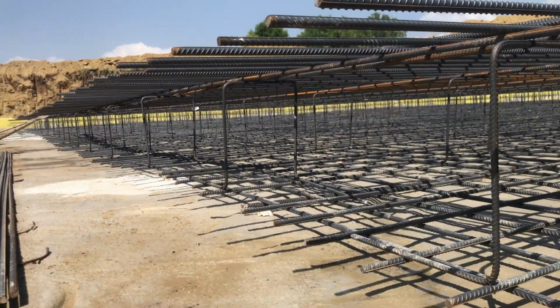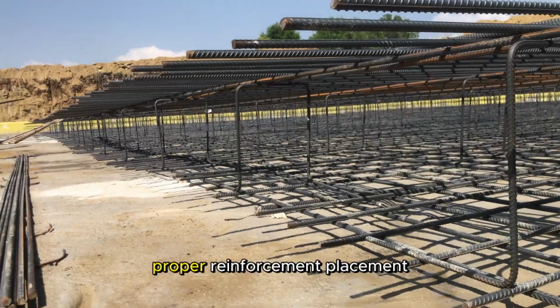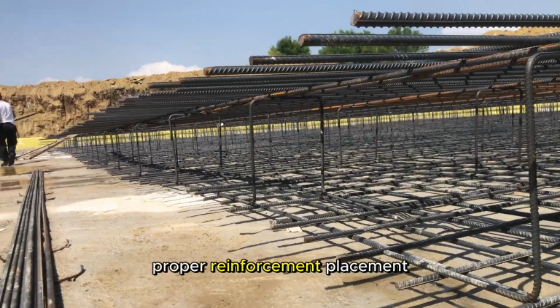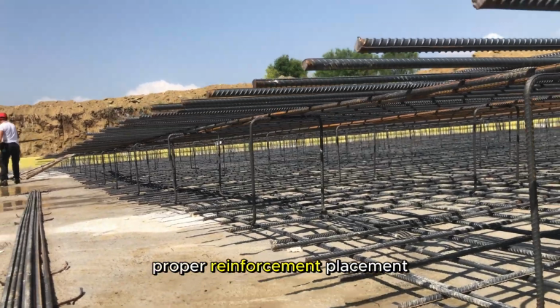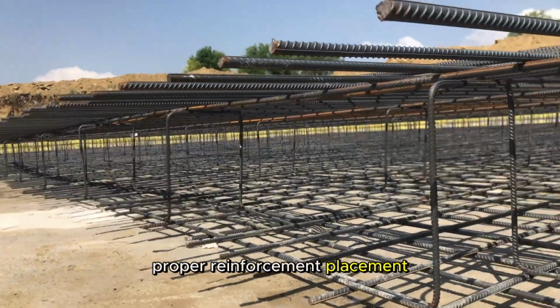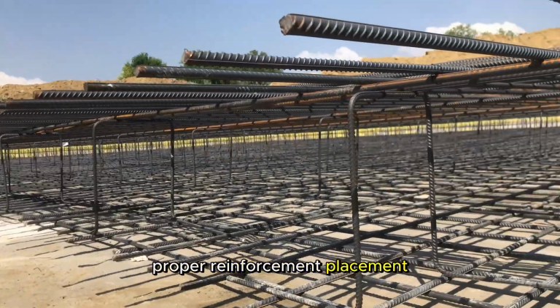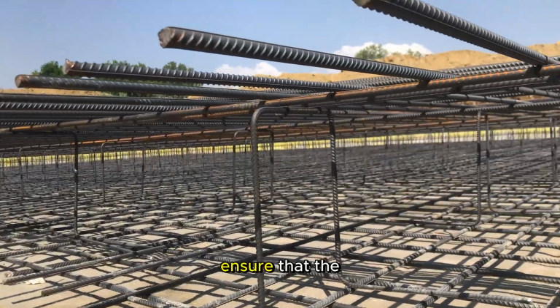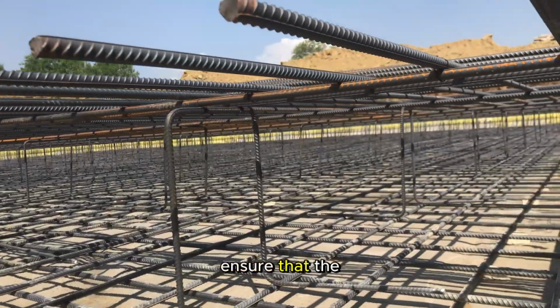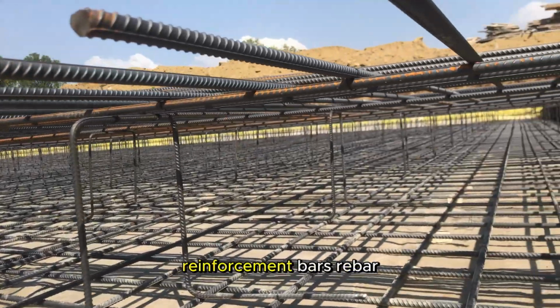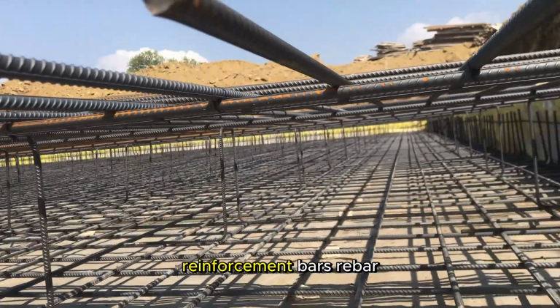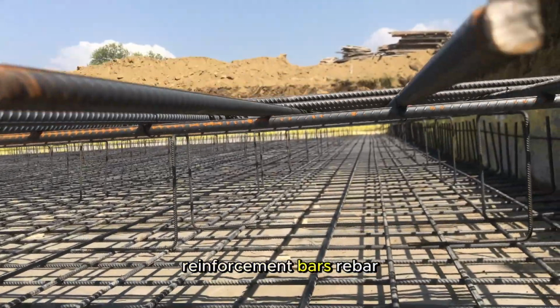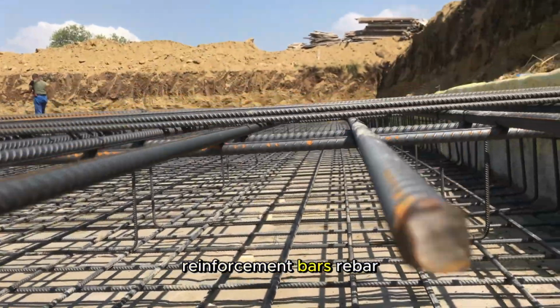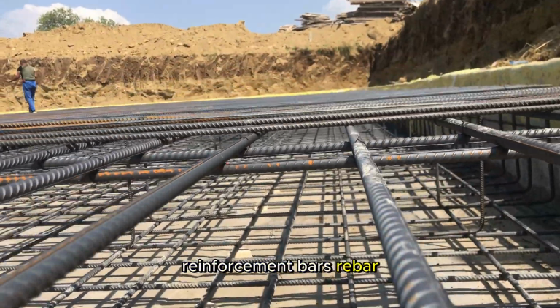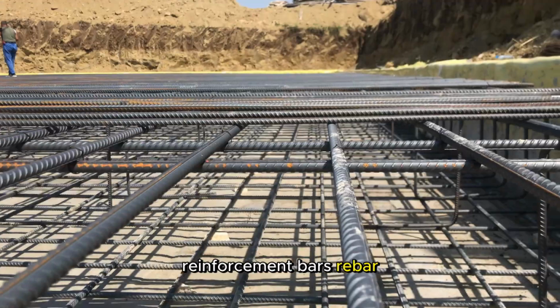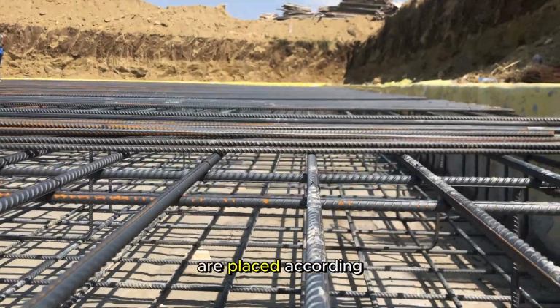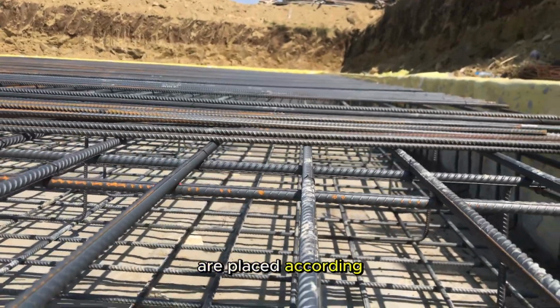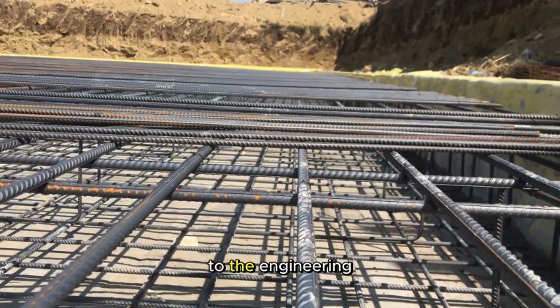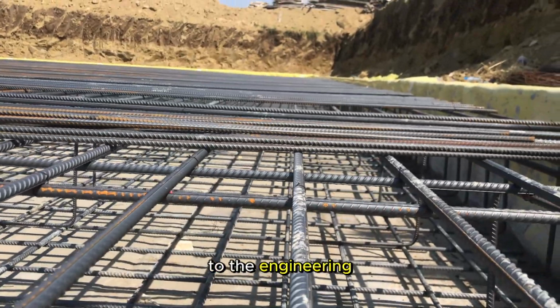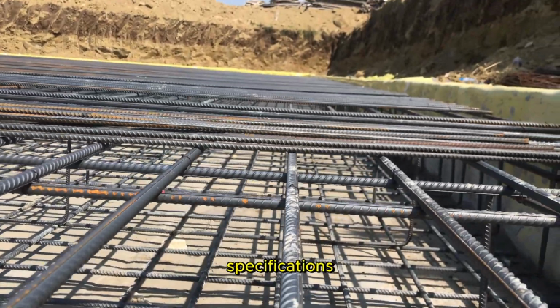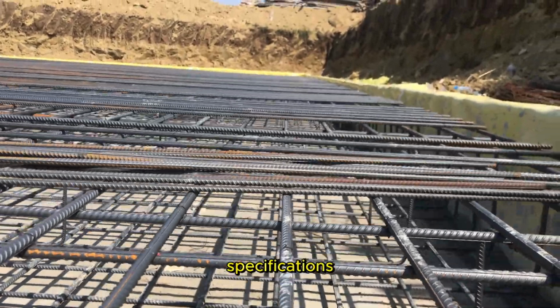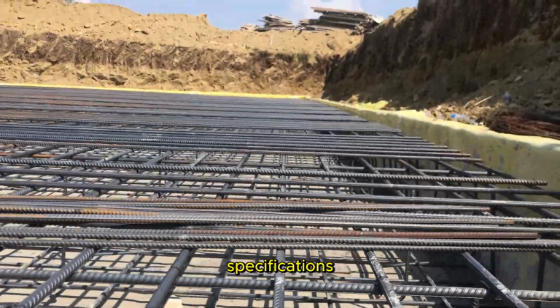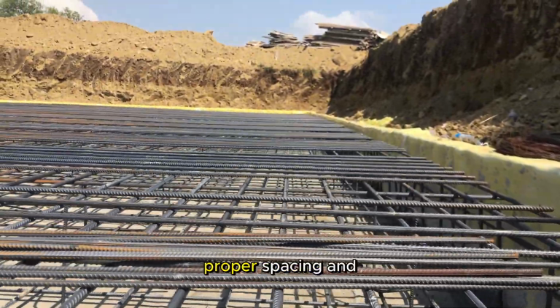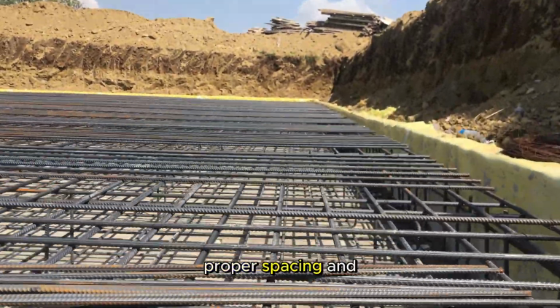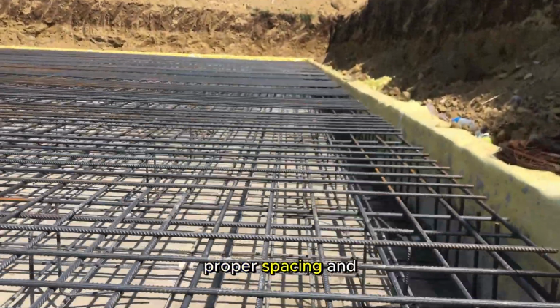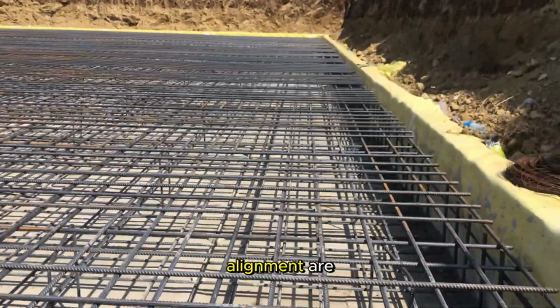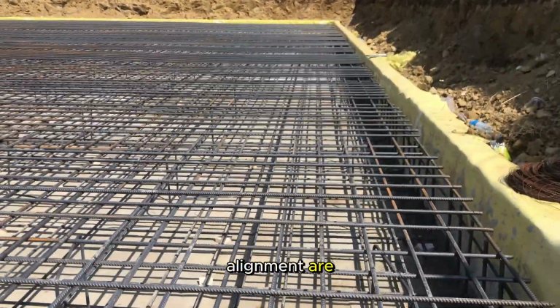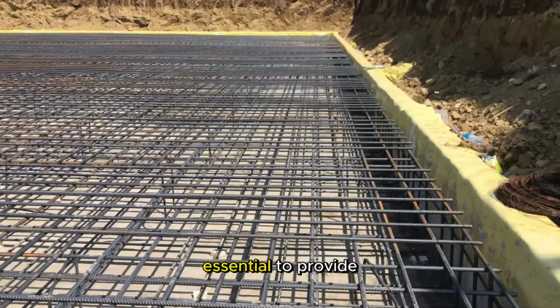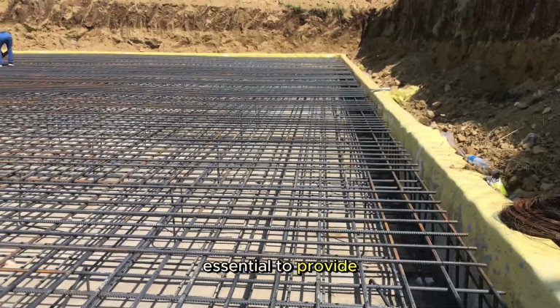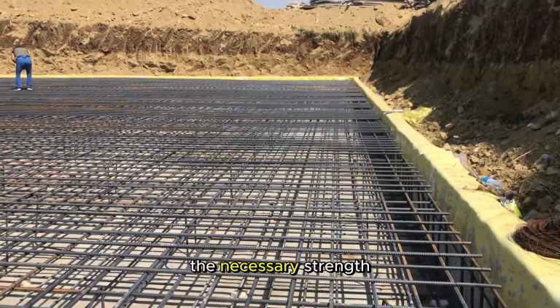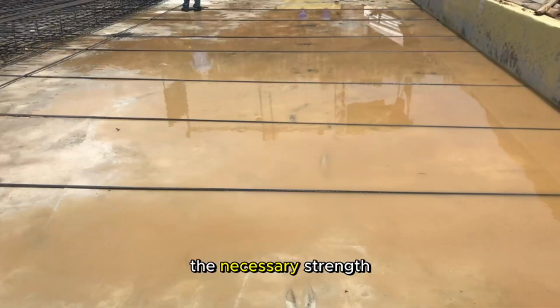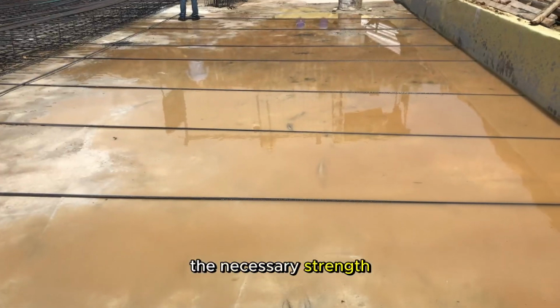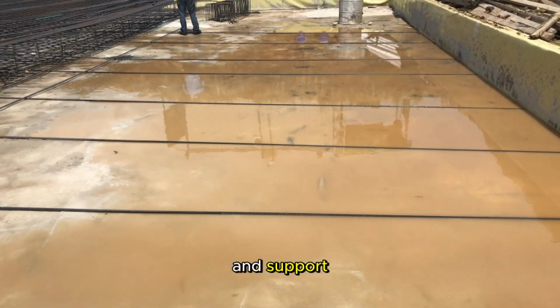Proper reinforcement placement. Ensure that the reinforcement bars, rebar, are placed according to the engineering specifications. Proper spacing and alignment are essential to provide the necessary strength and support.